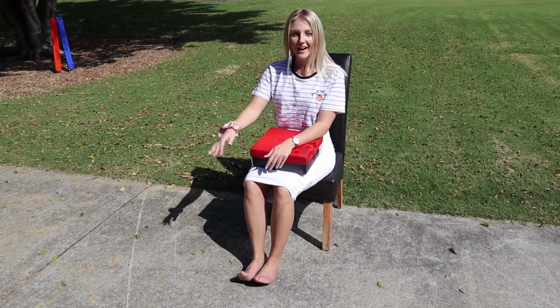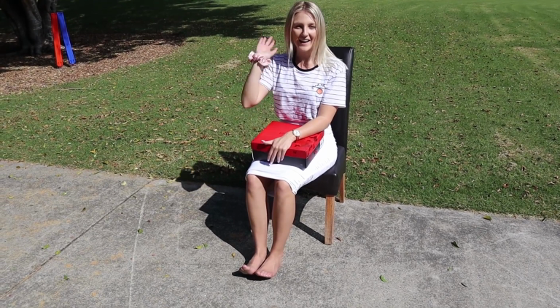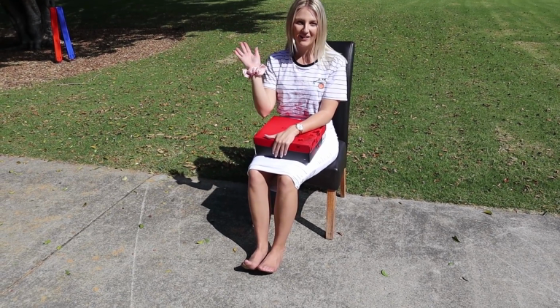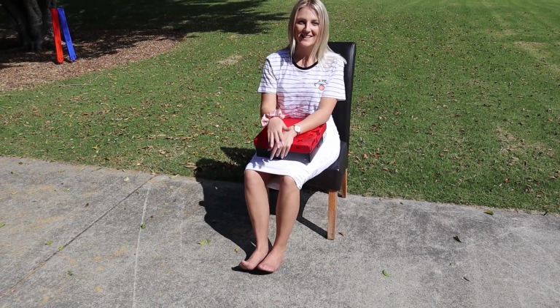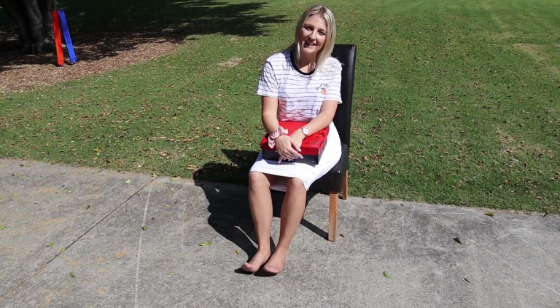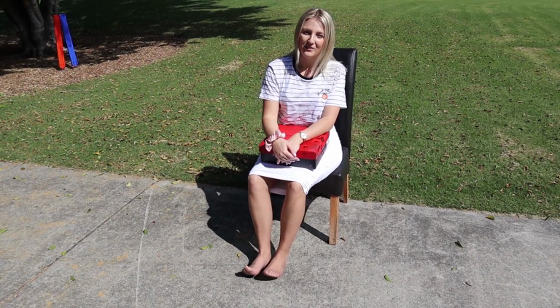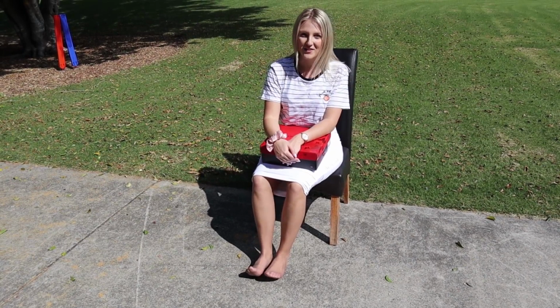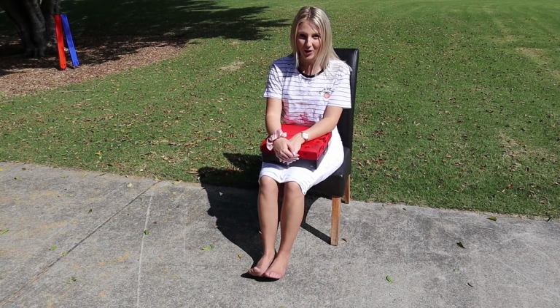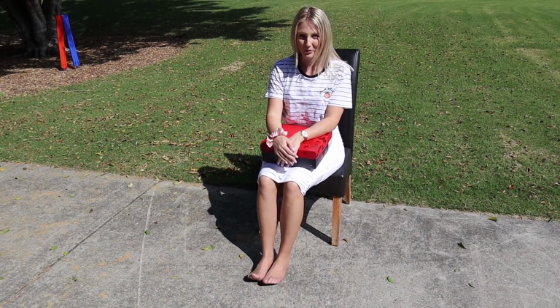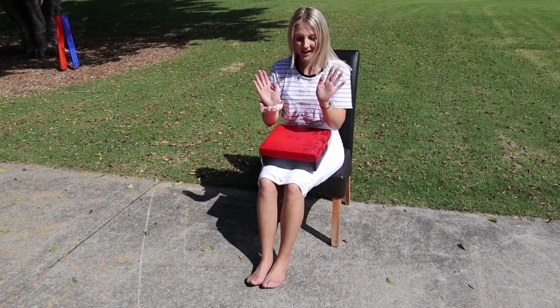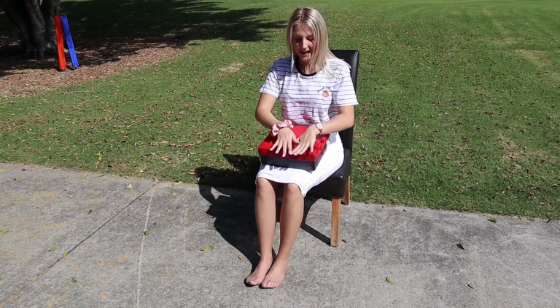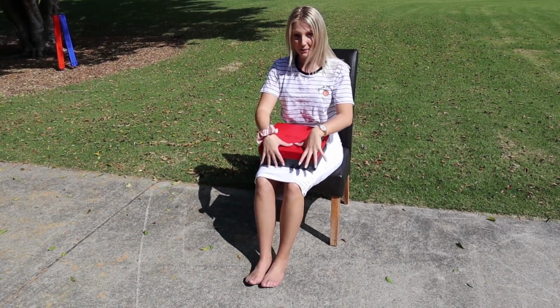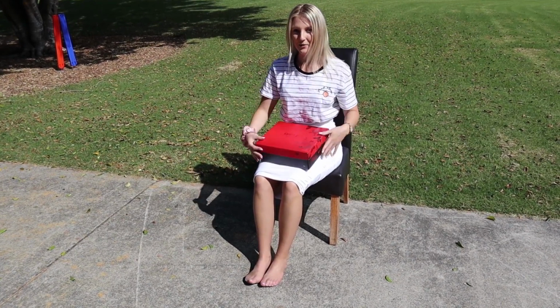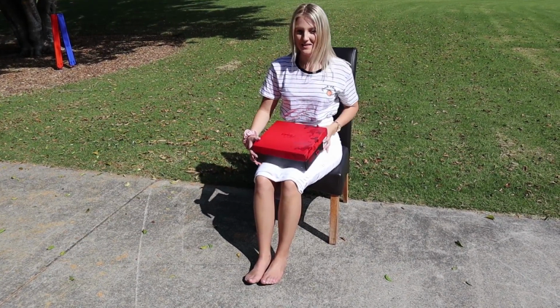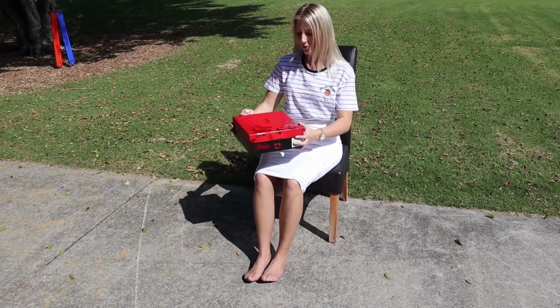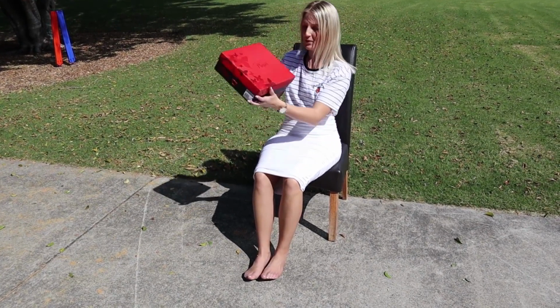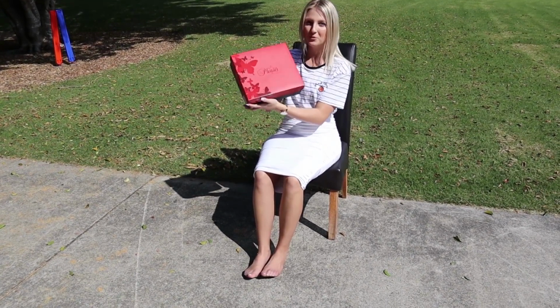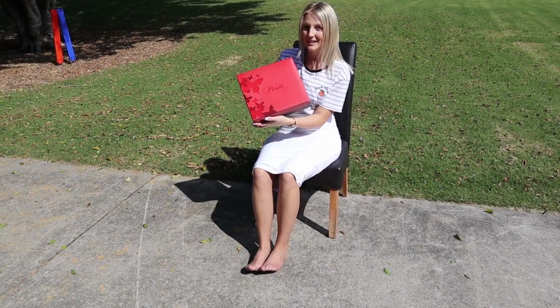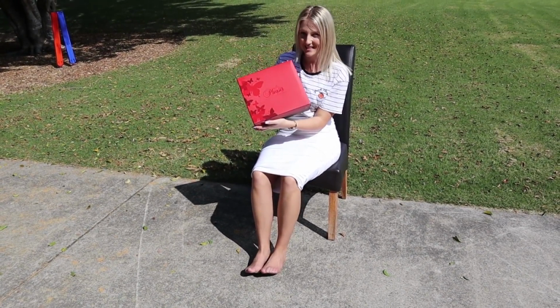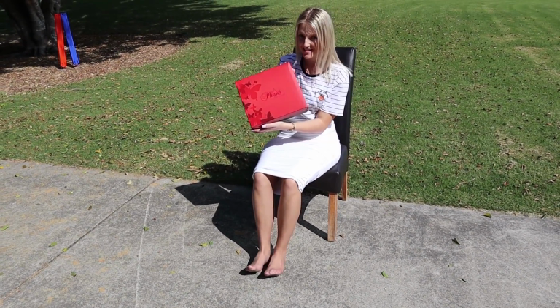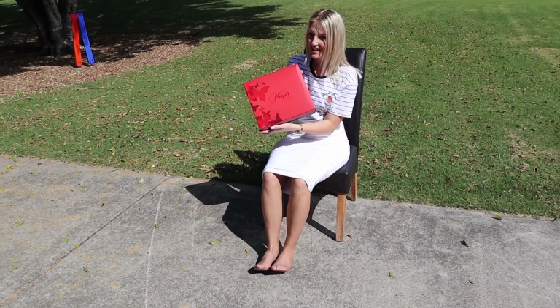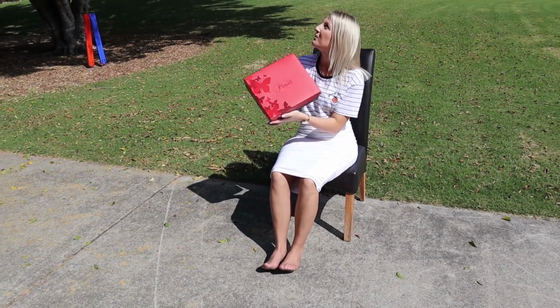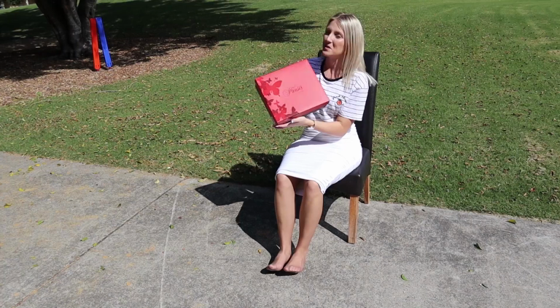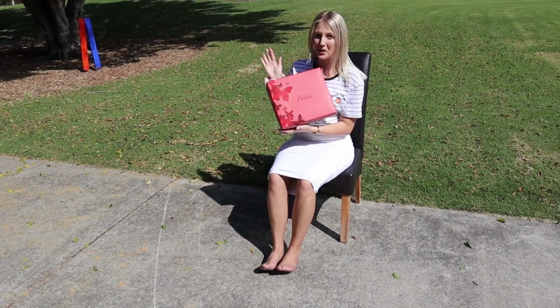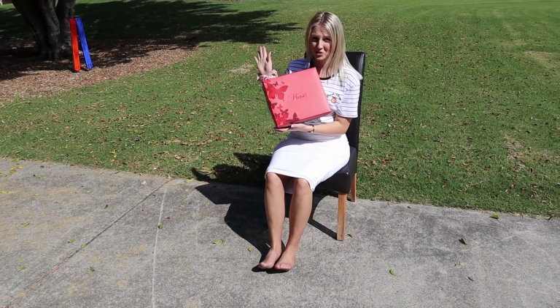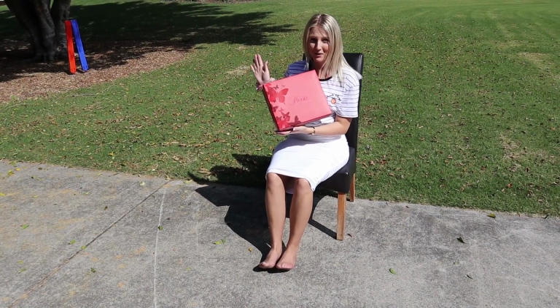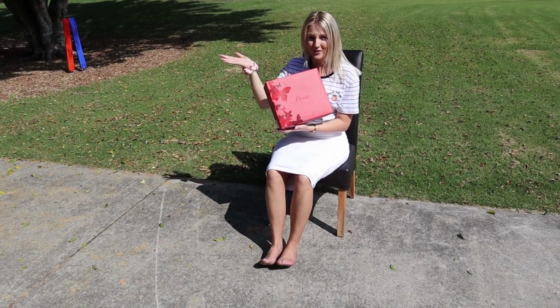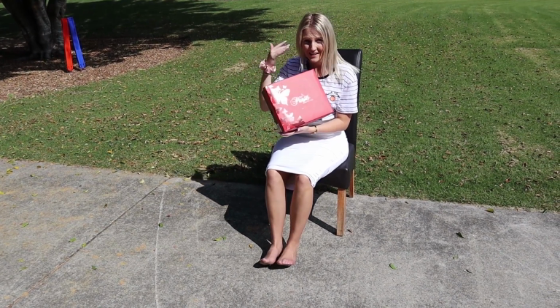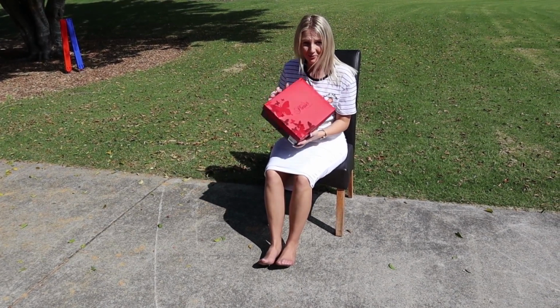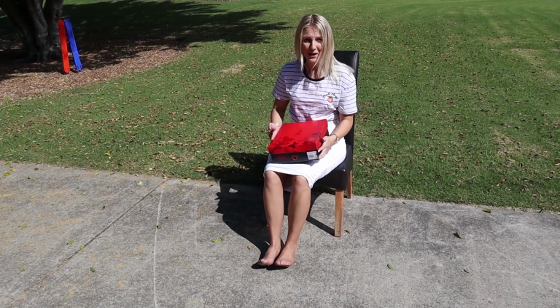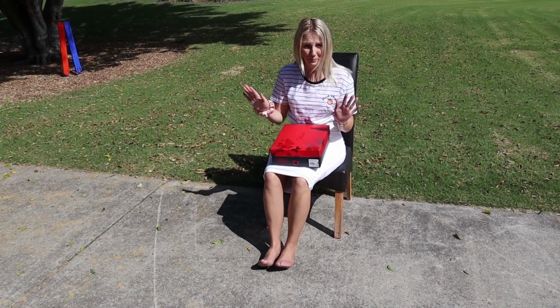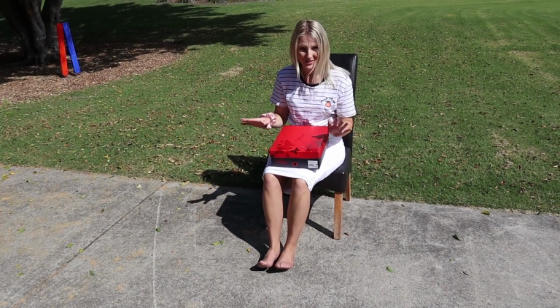Hi everyone, it's Katie here with Shoes of Hollywood. Today I'm going to be looking at some more beautiful Pleasers. We've got some birds in the tree above, so if I get any stuff on me I do apologise.